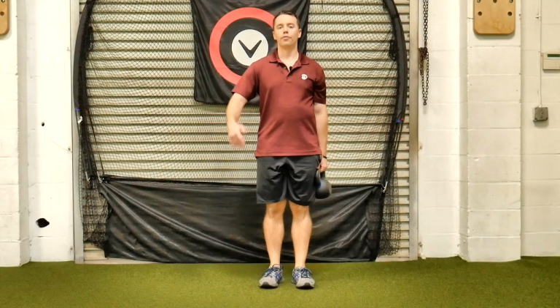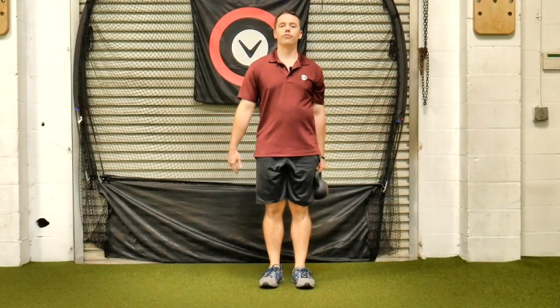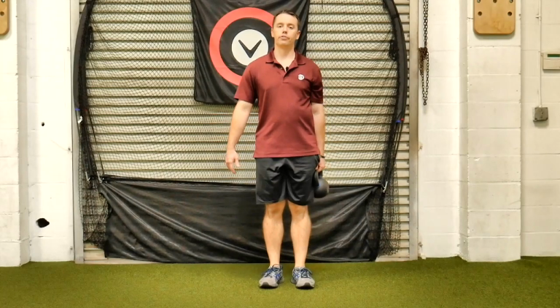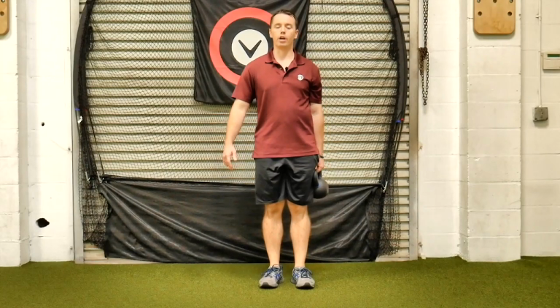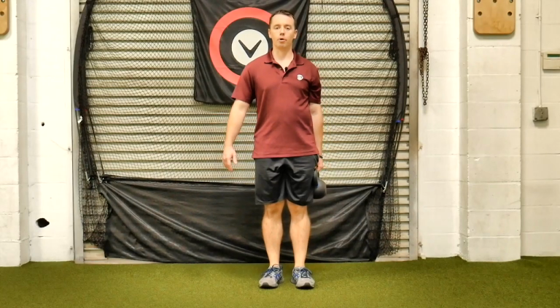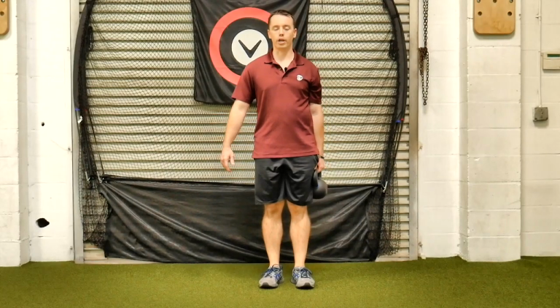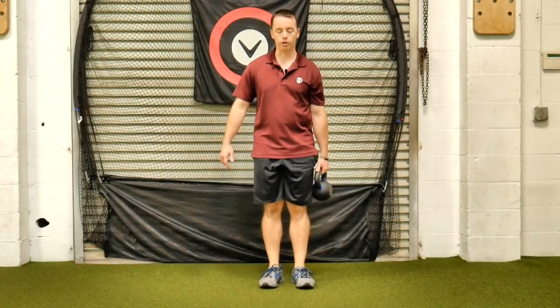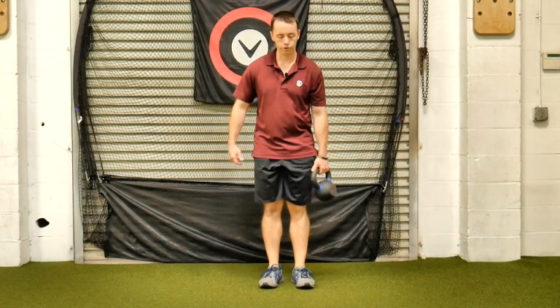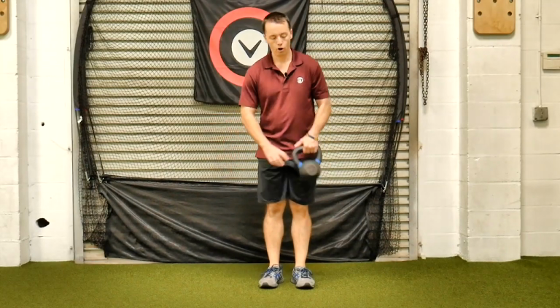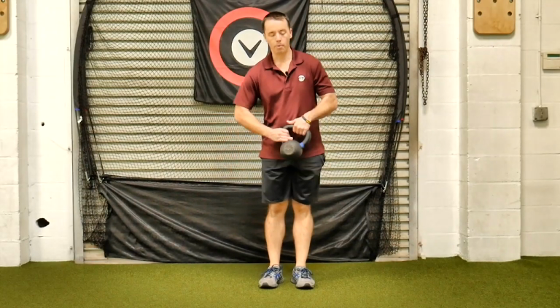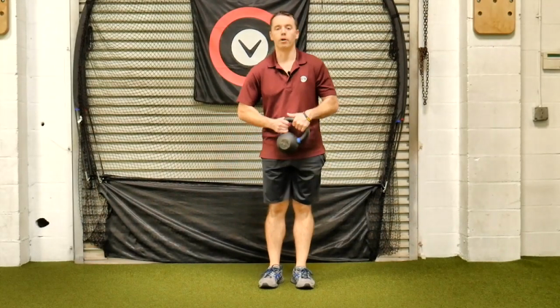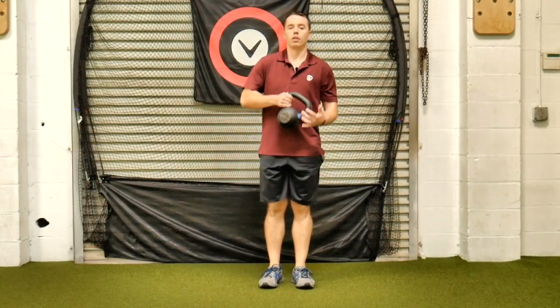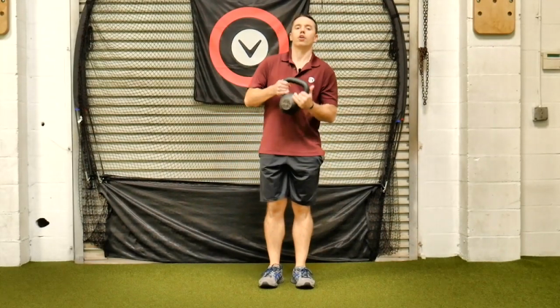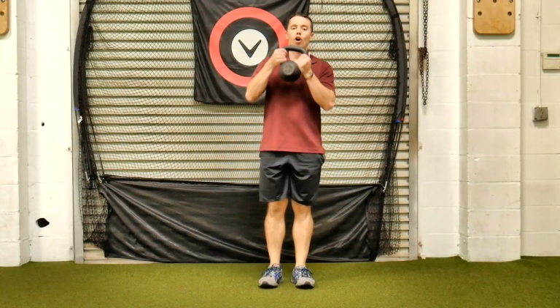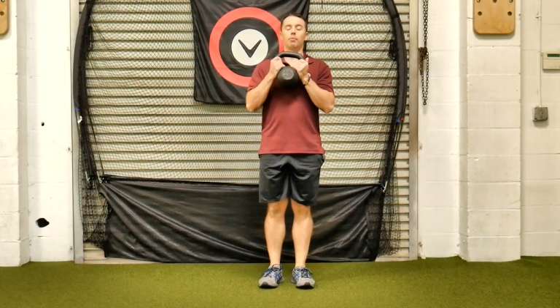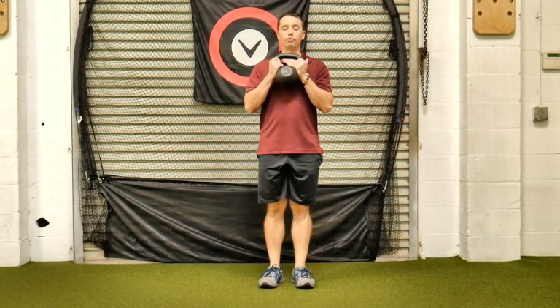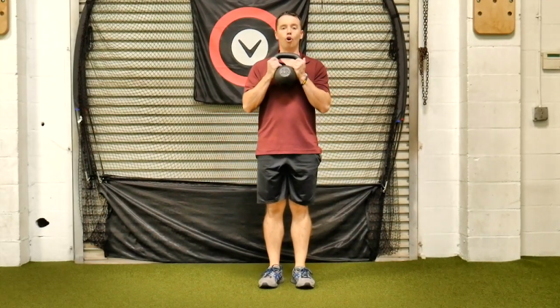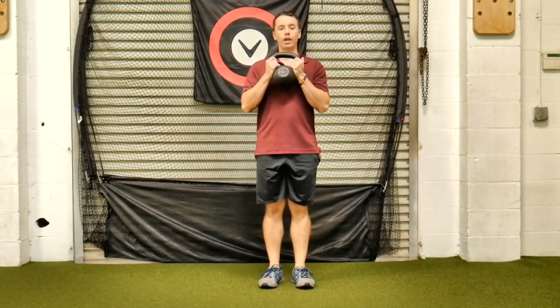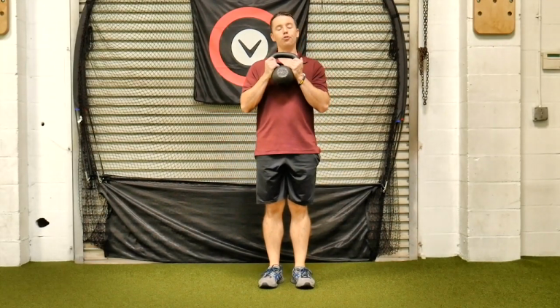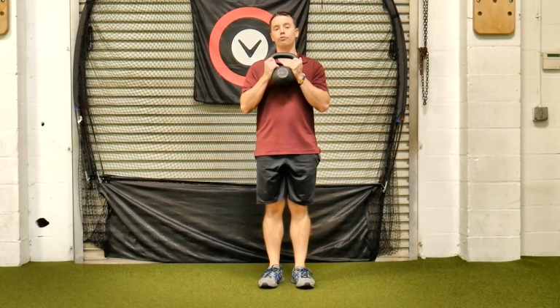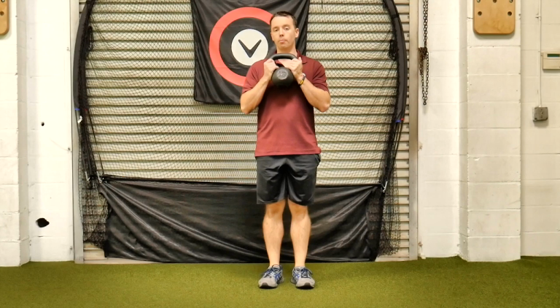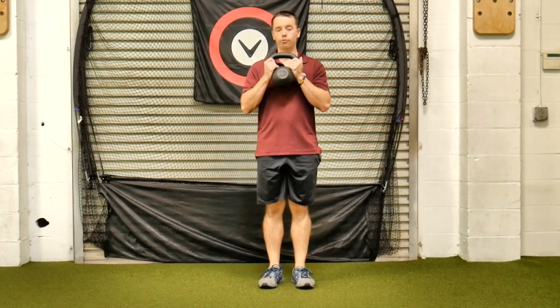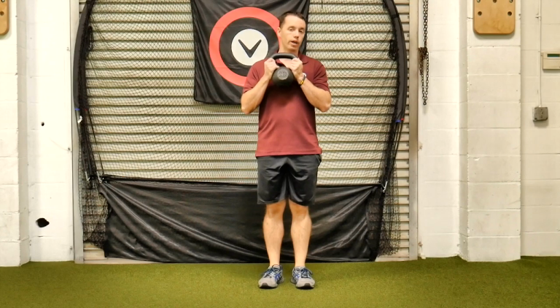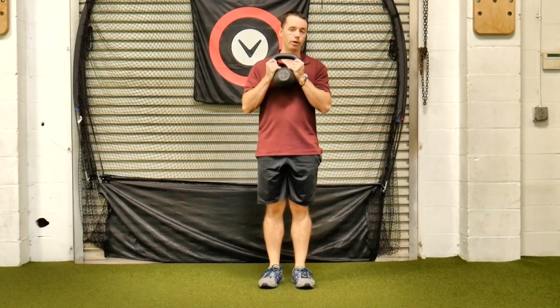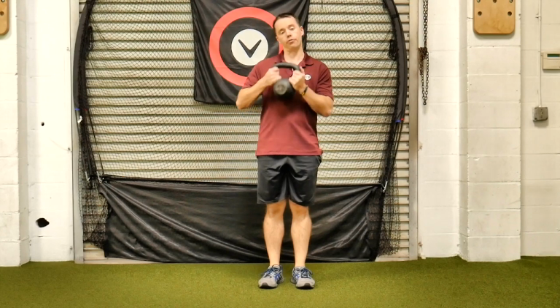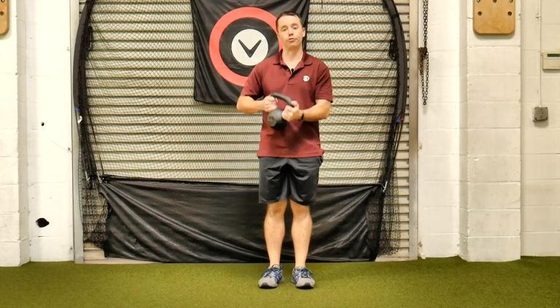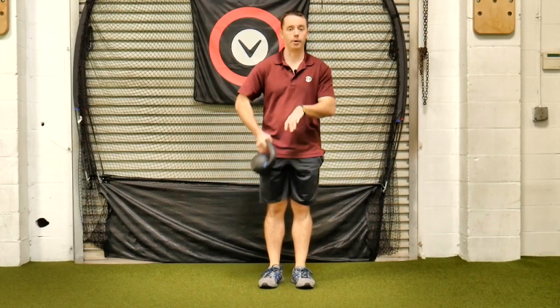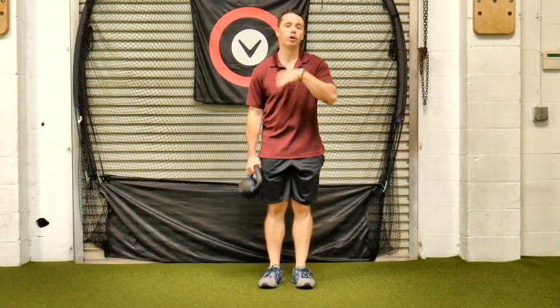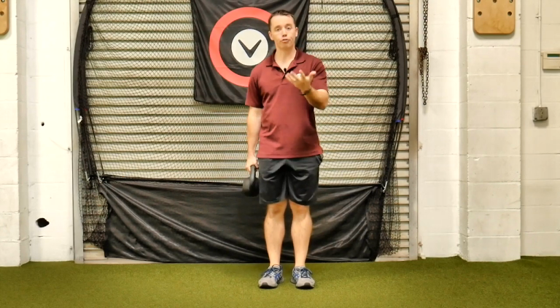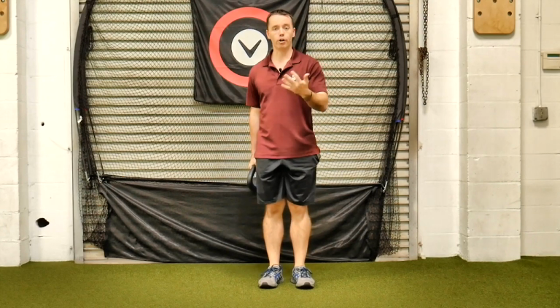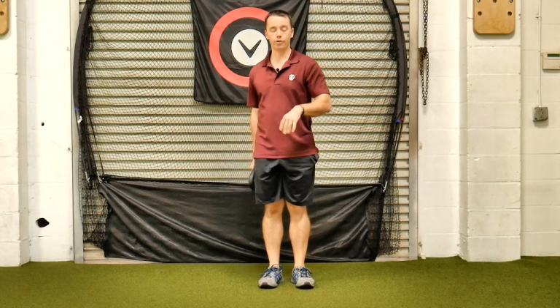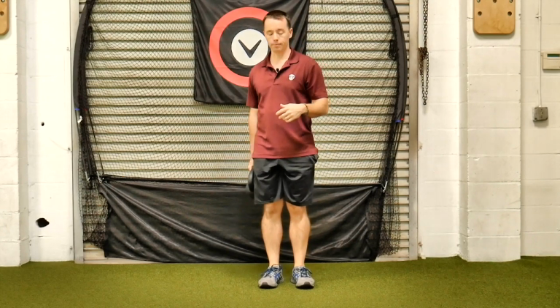This is a goblet walking lunge. Remember, goblet means we're going to hold it here. You can use dumbbells or kettlebells. Just if you use a dumbbell, turn it on its side.